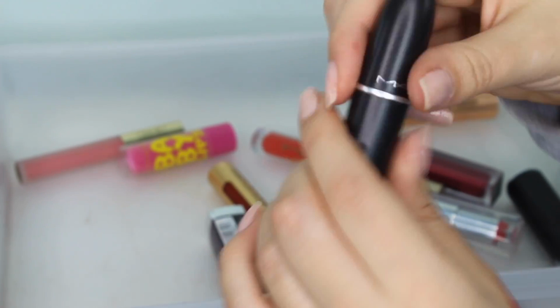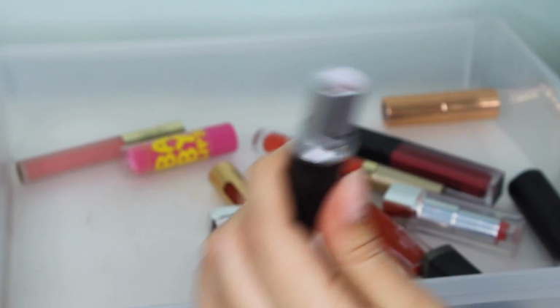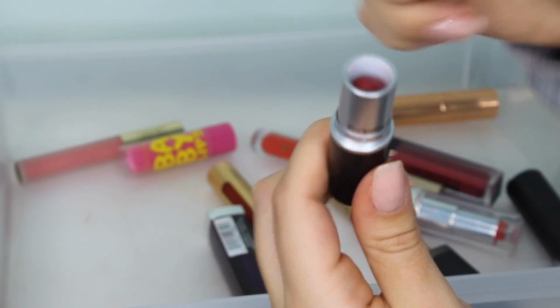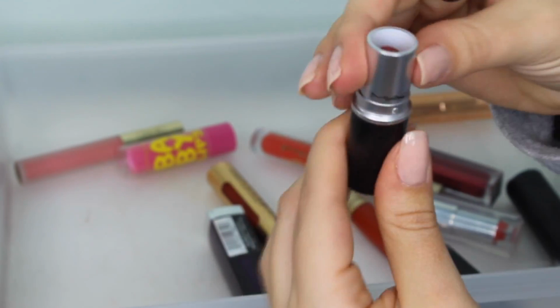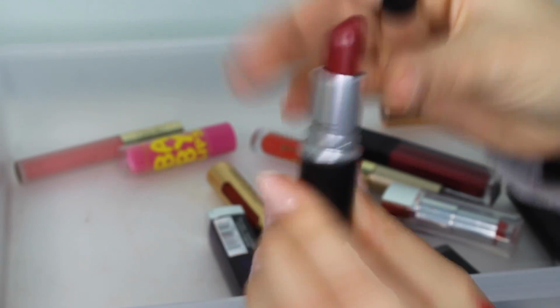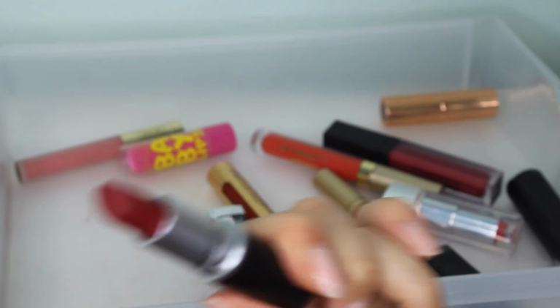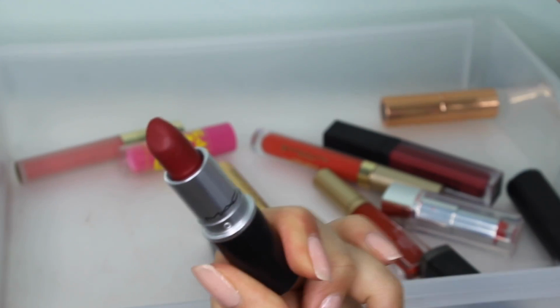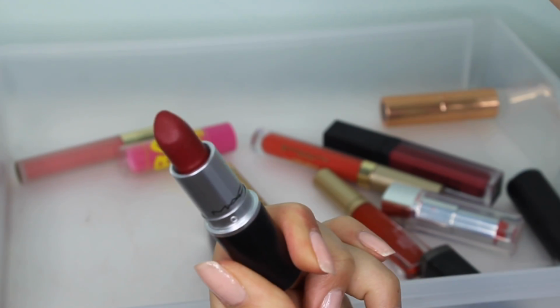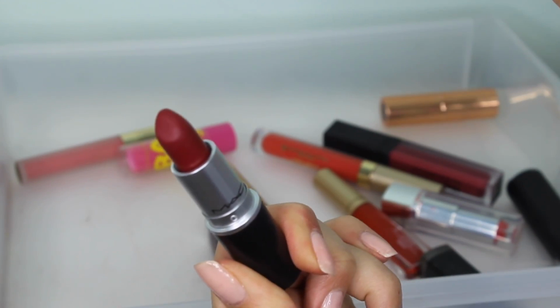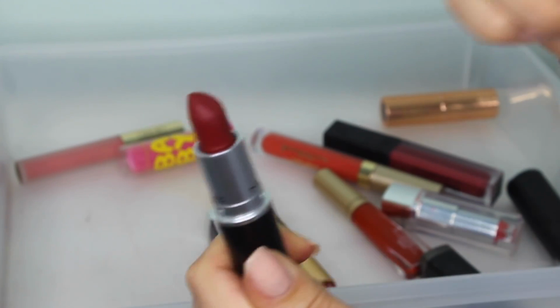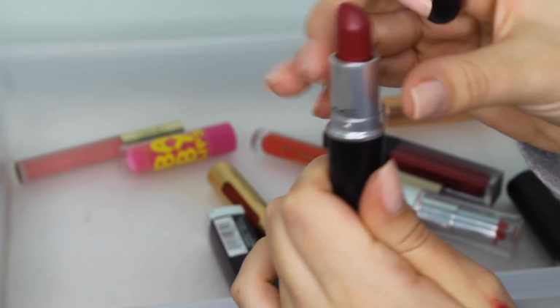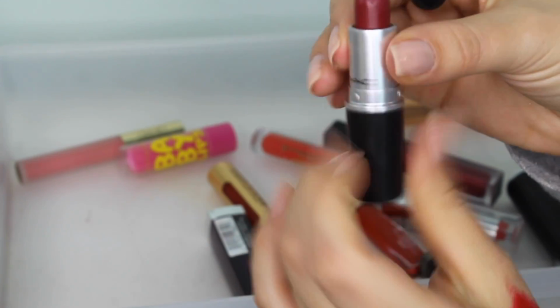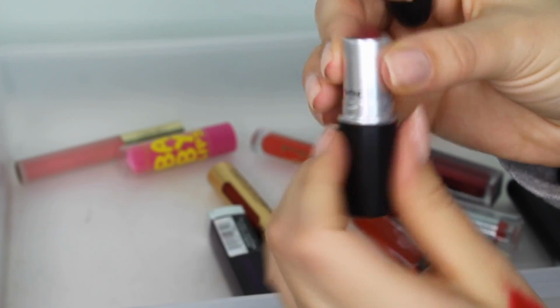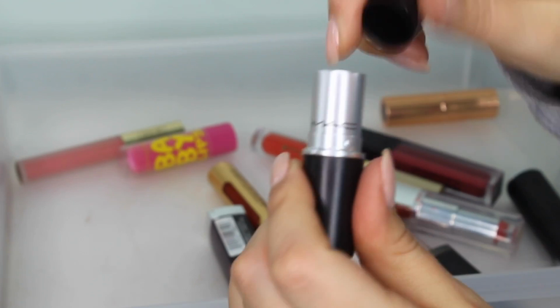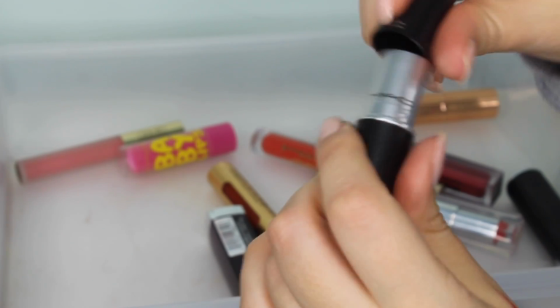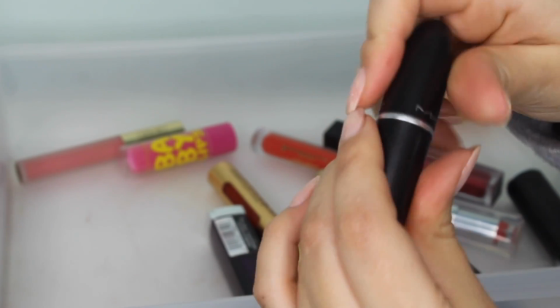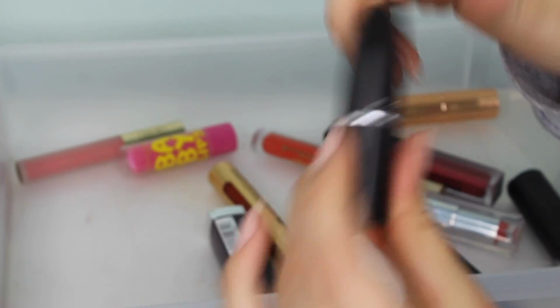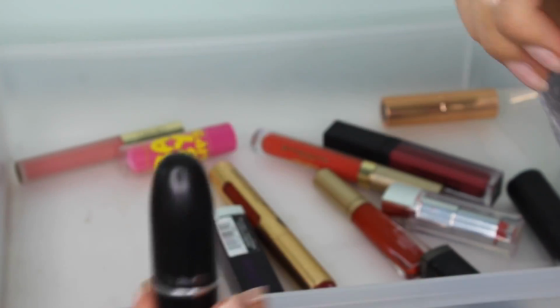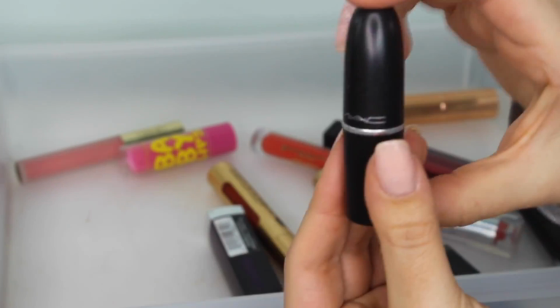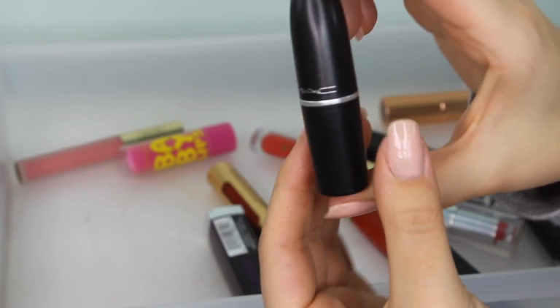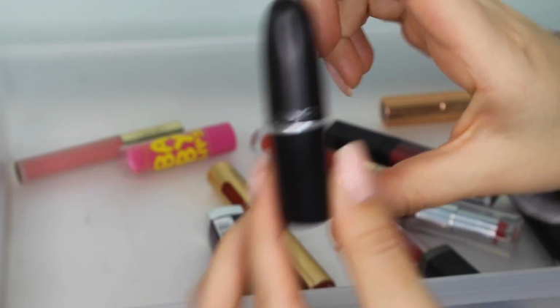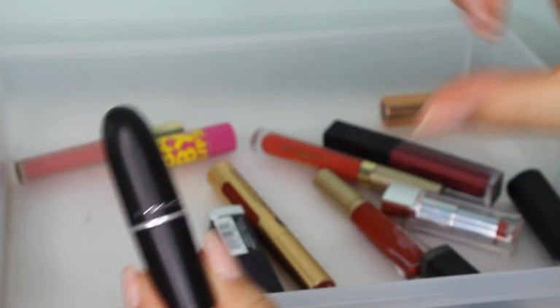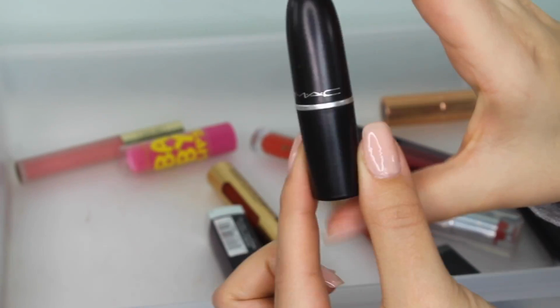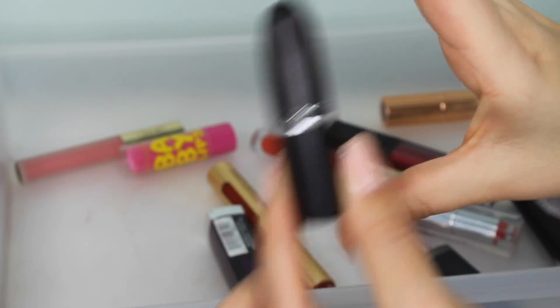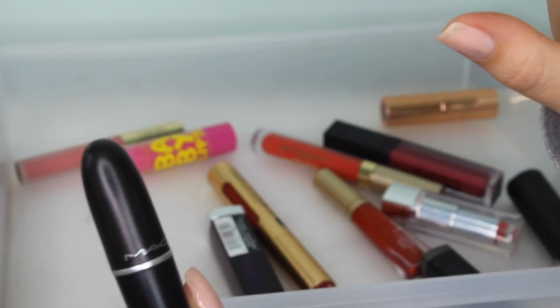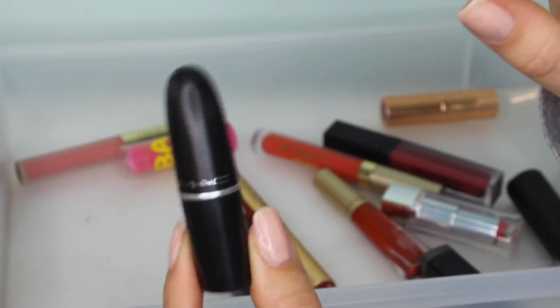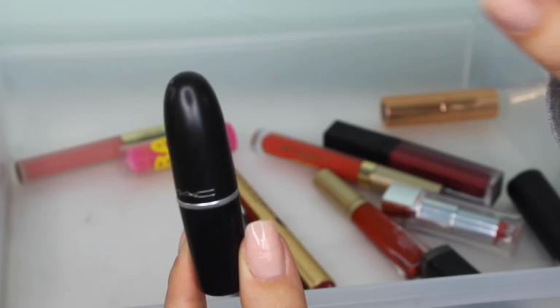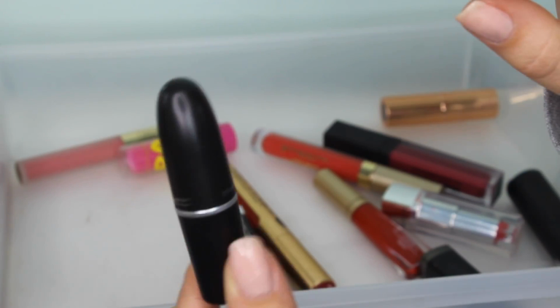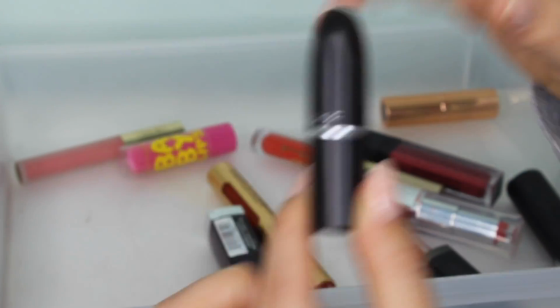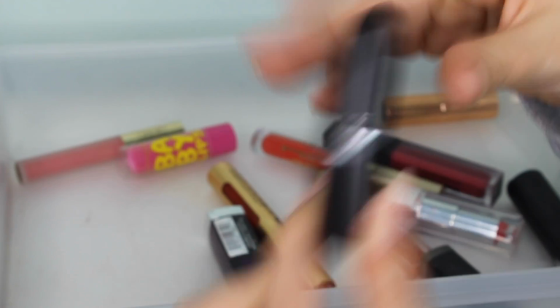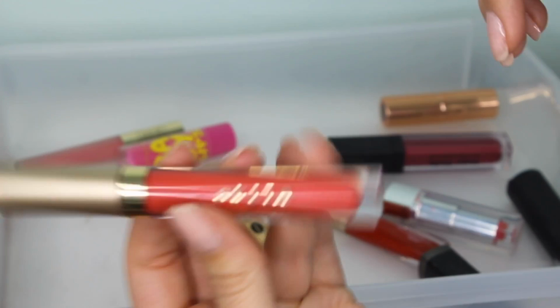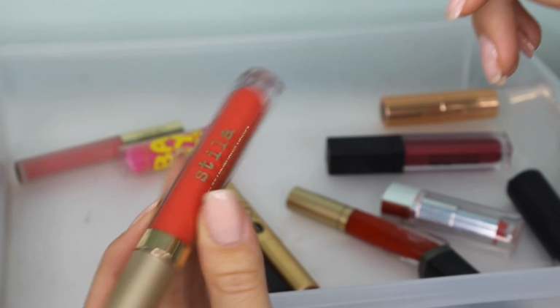Next I have the infamous MAC lipstick D for Danger. This is a very popular berry-red shade and I'm going to keep that. I believe this might be one of their smaller sizes — it looks kind of small.